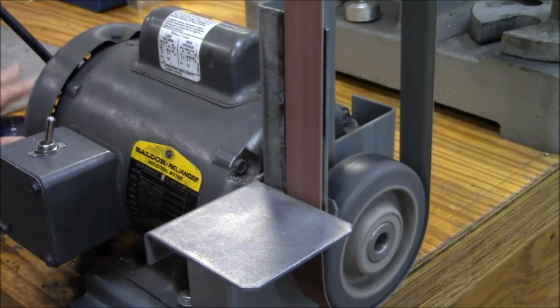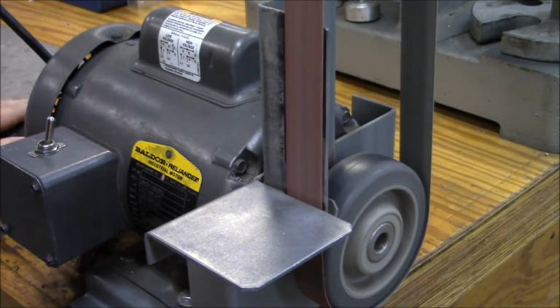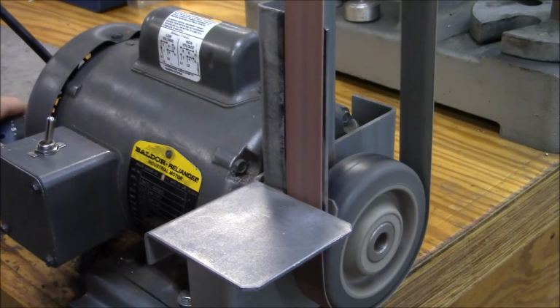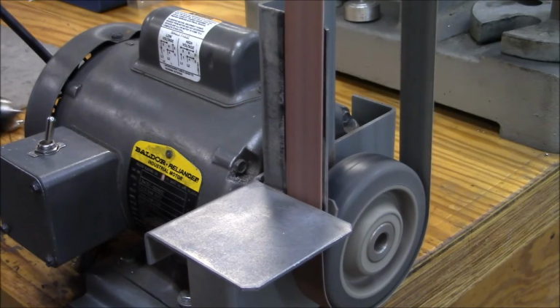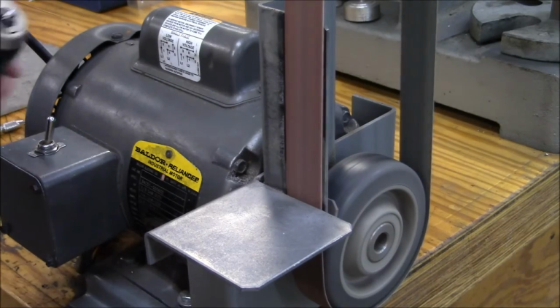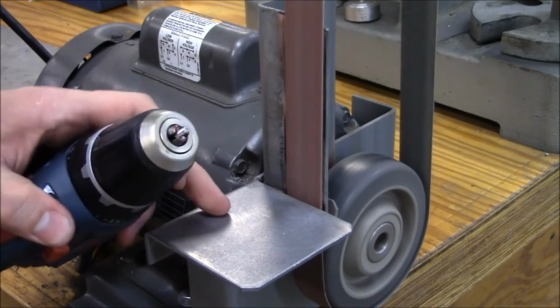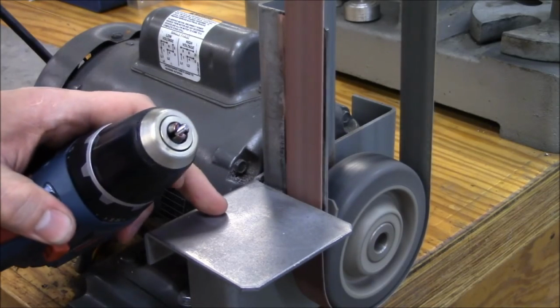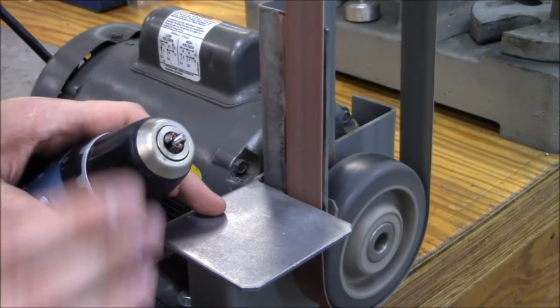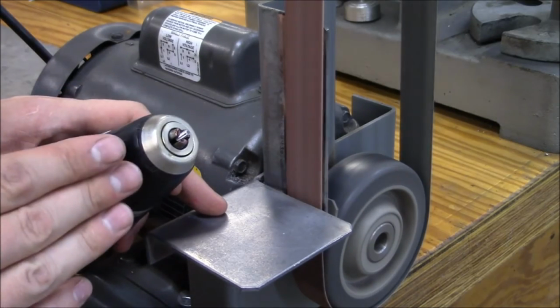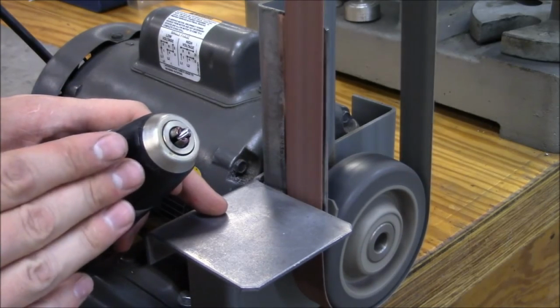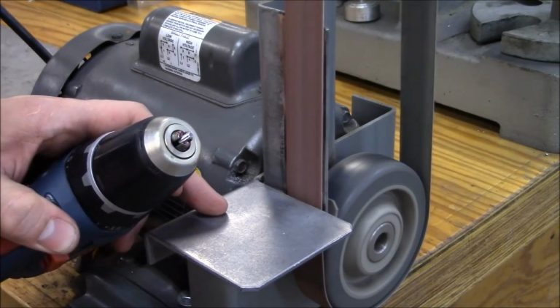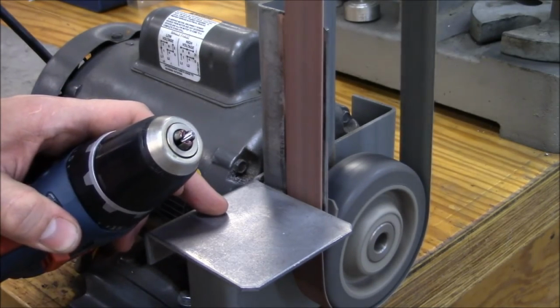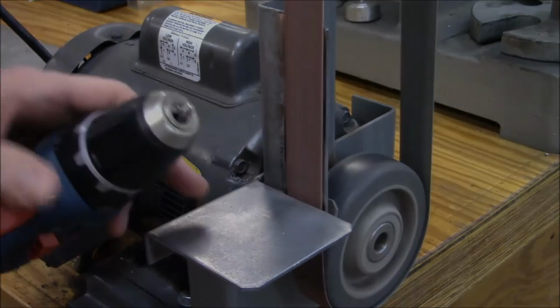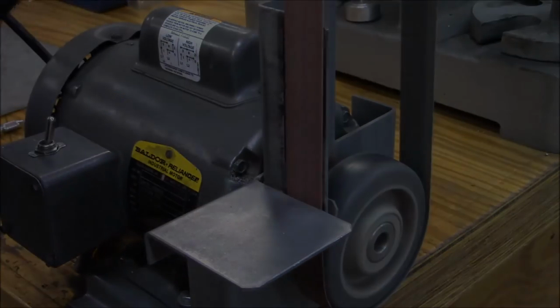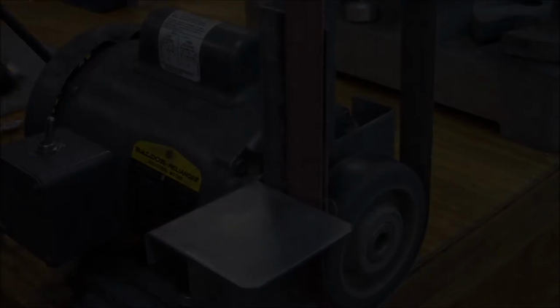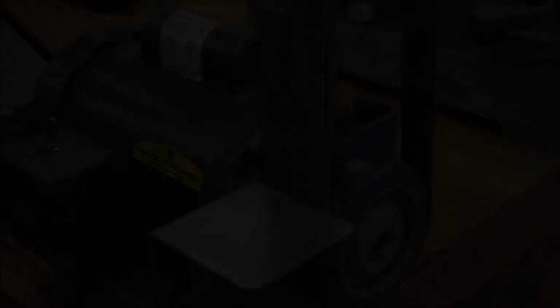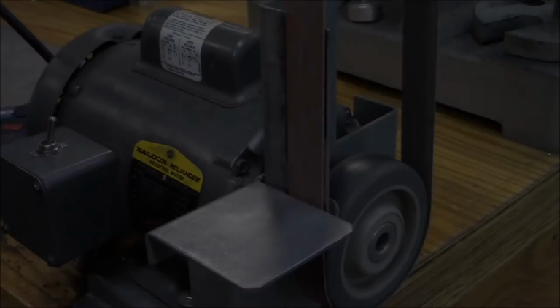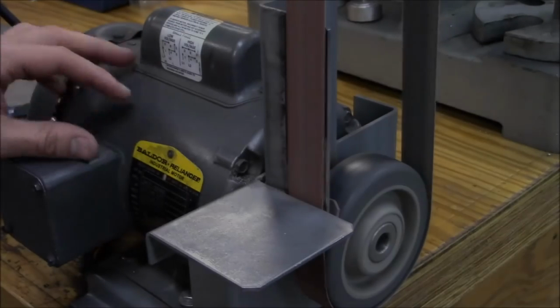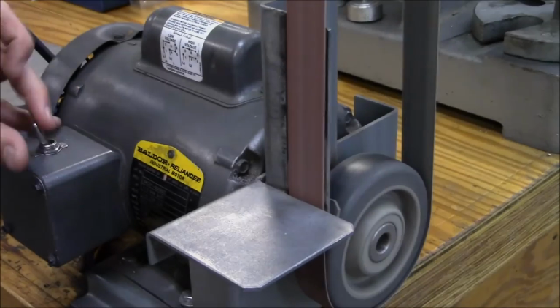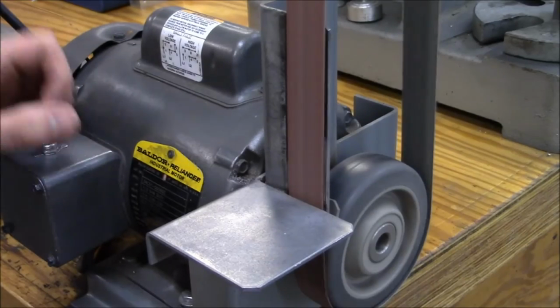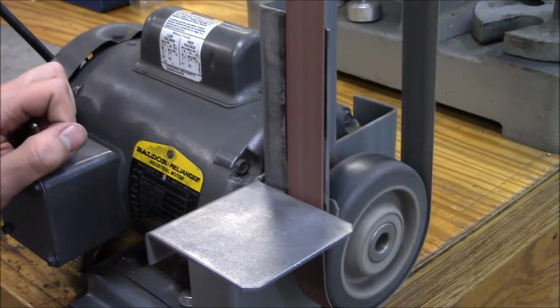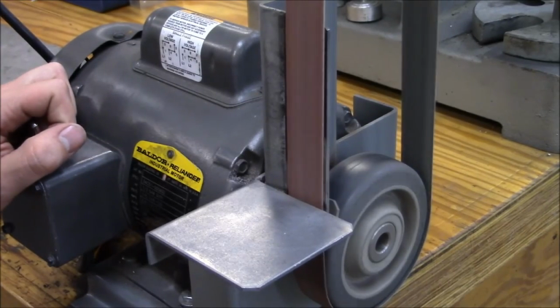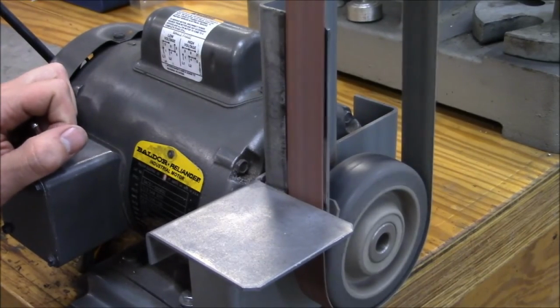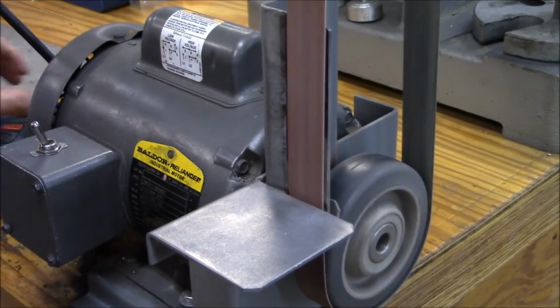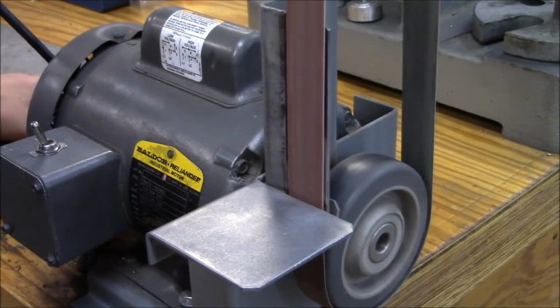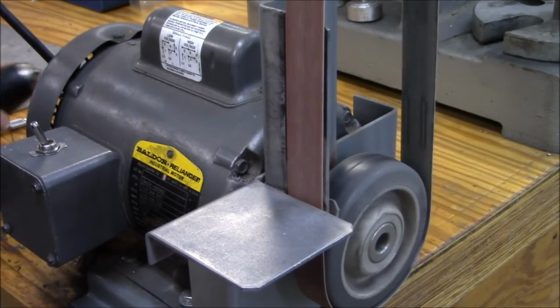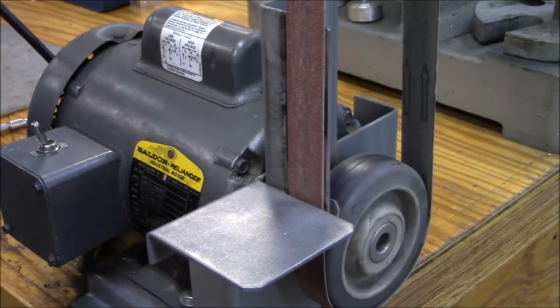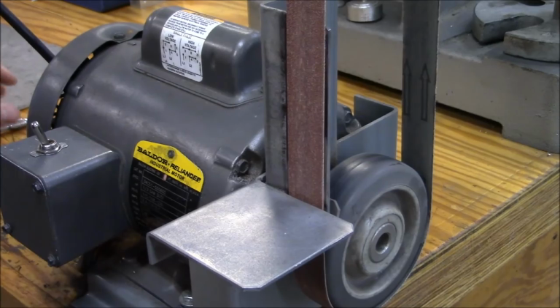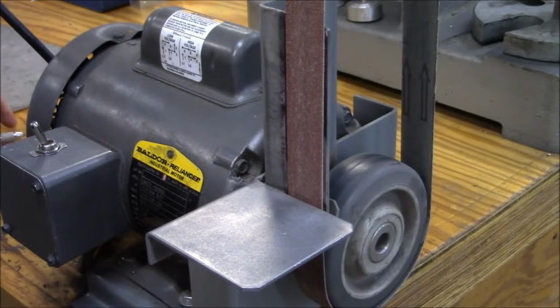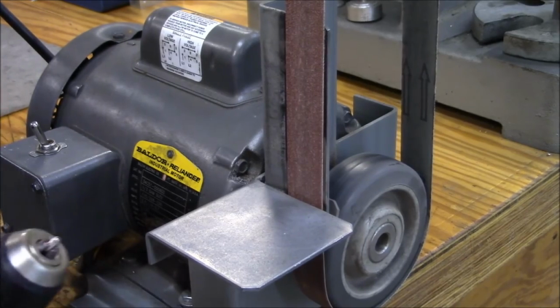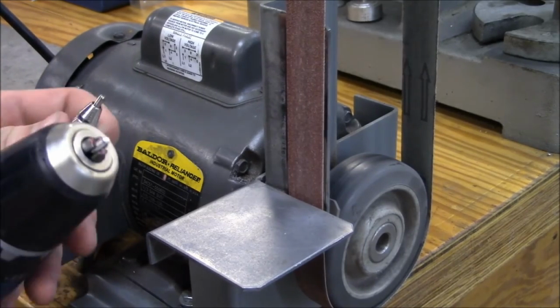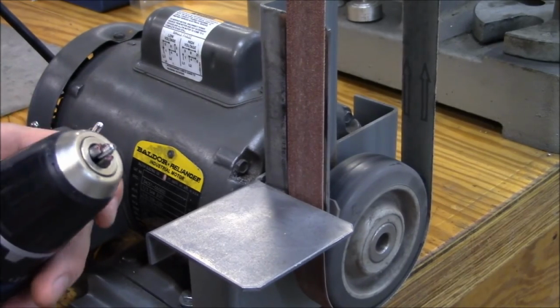Please be careful with either of these because it will get the screw extremely hot — you don't want to touch this. Now that they're both cut down and chamfered, we're going to take them back over to the guitar and reinstall them.